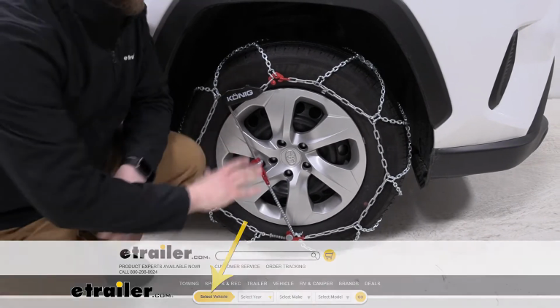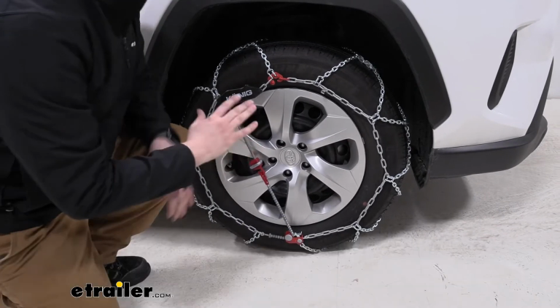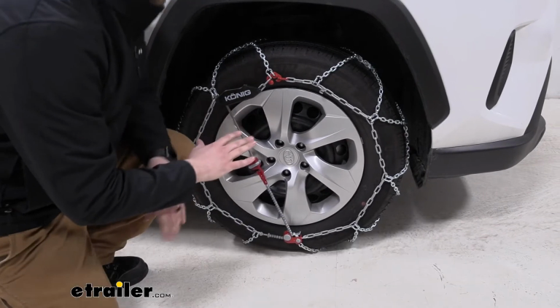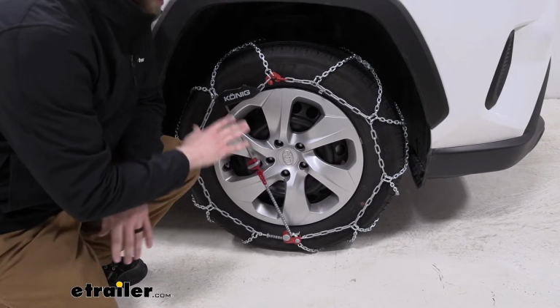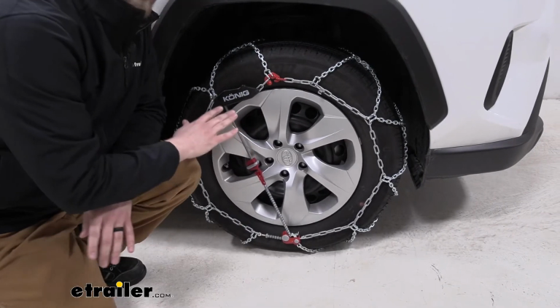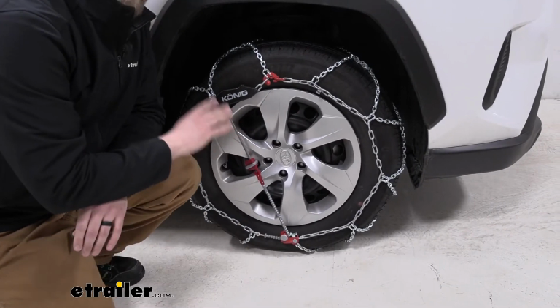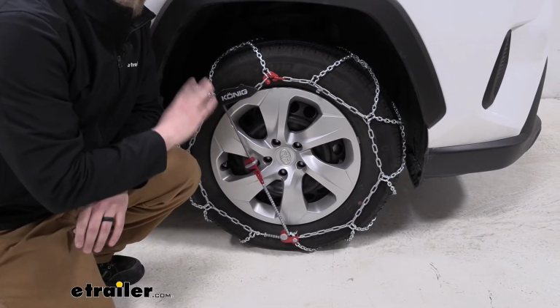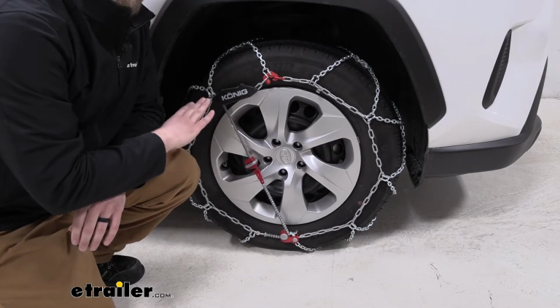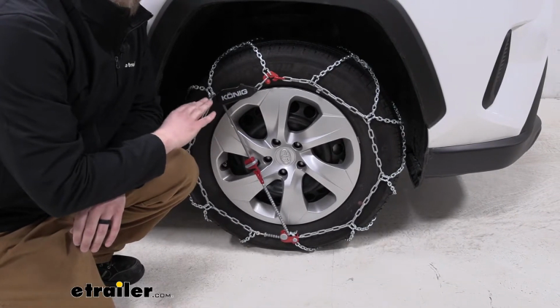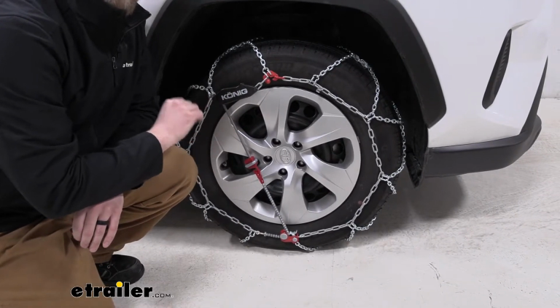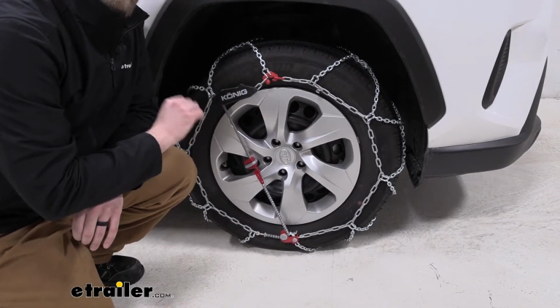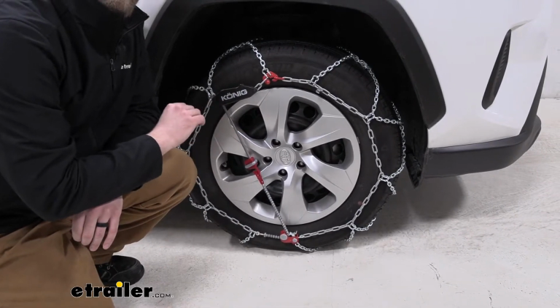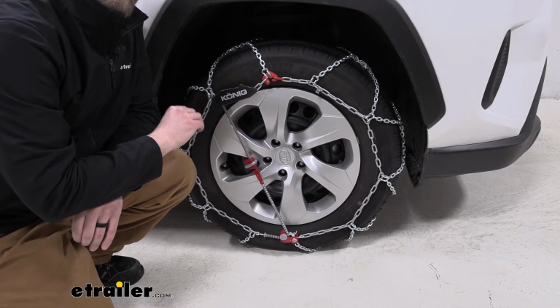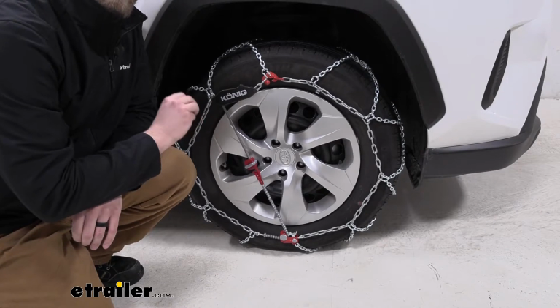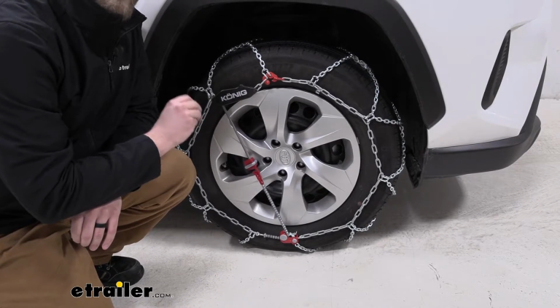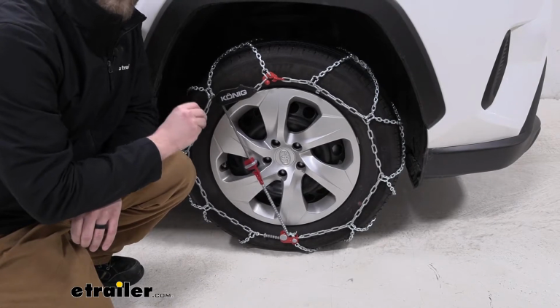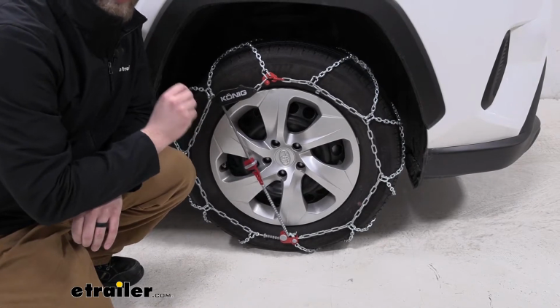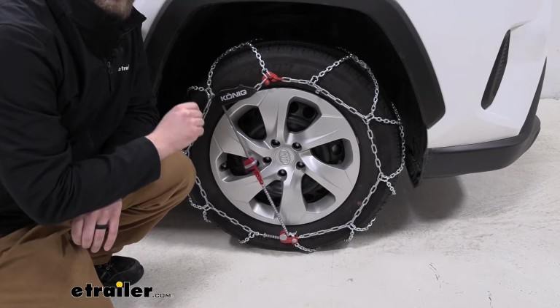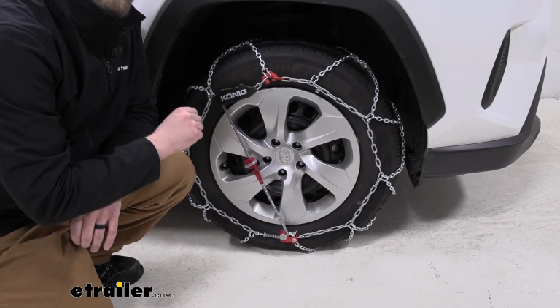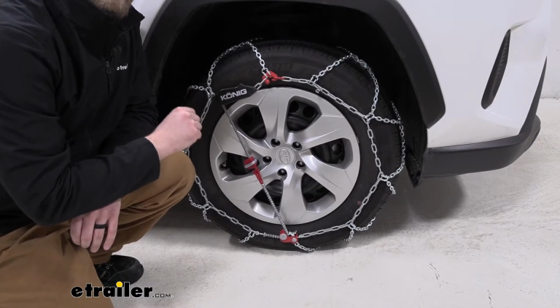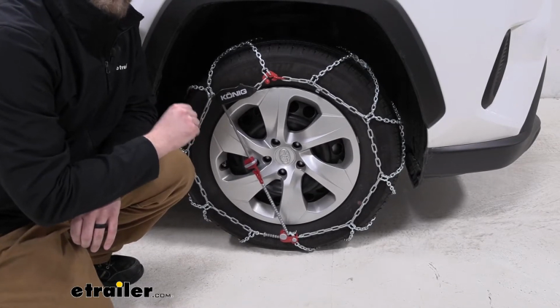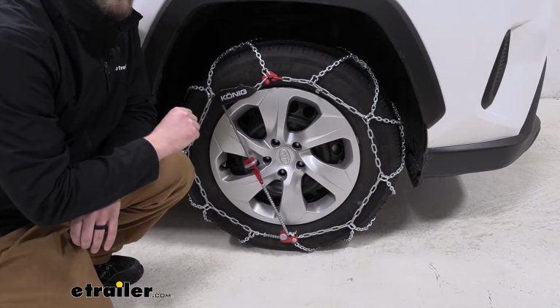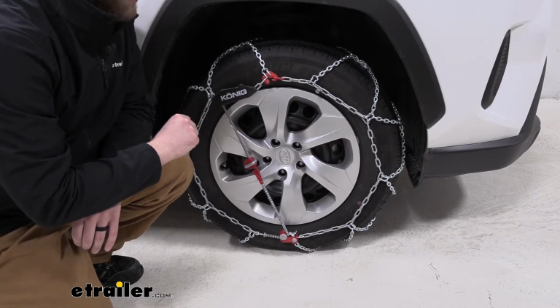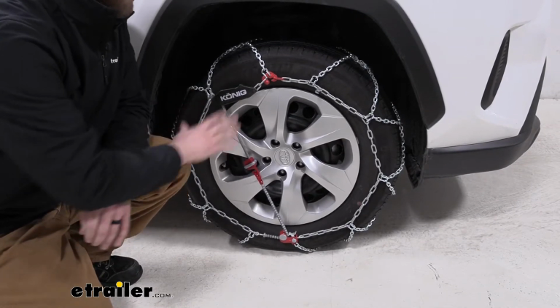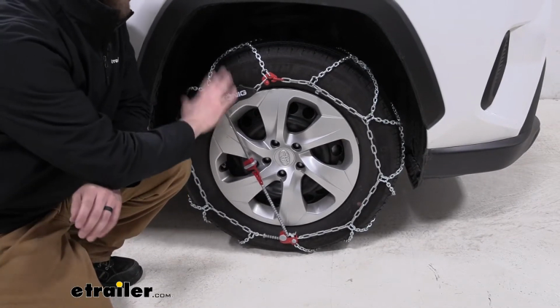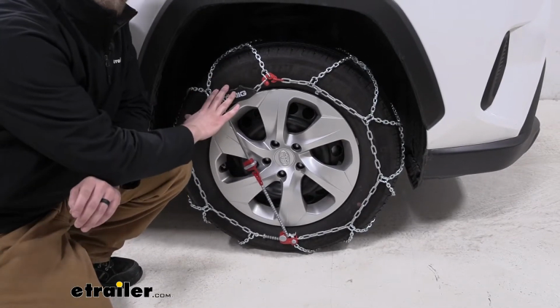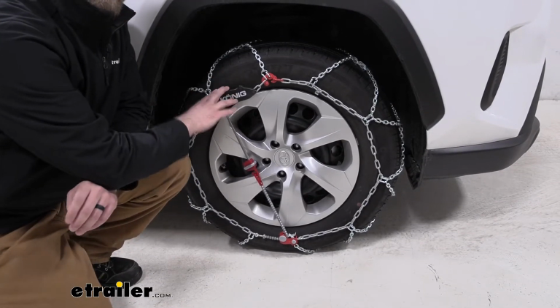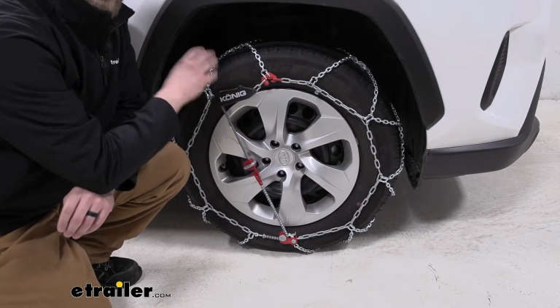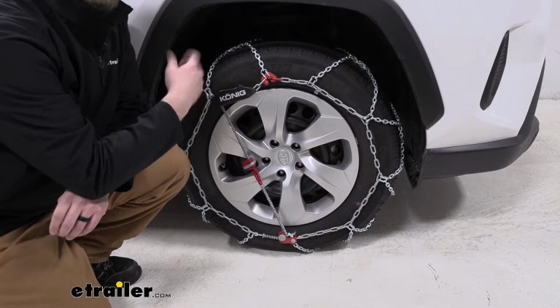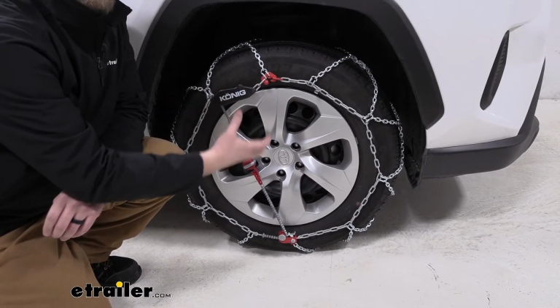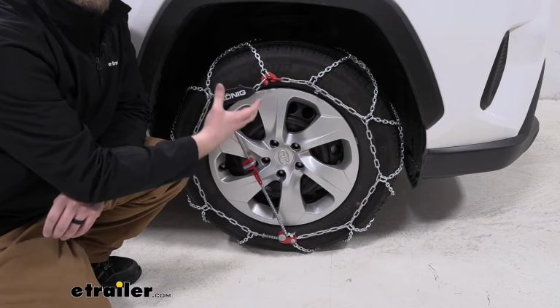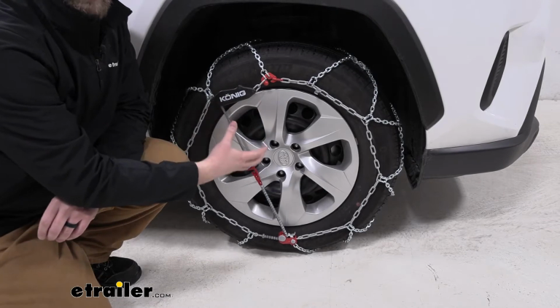It's also a good thing to check your owner's manual because your owner's manual will tell you specifically where you need to install the tire chains for this vehicle. We have to install them on the front.